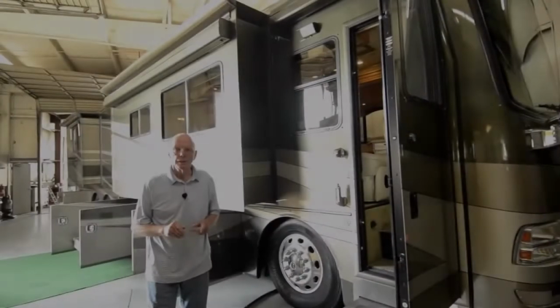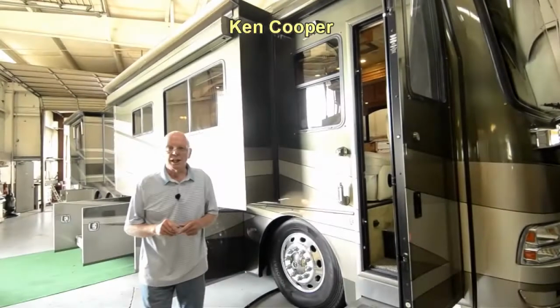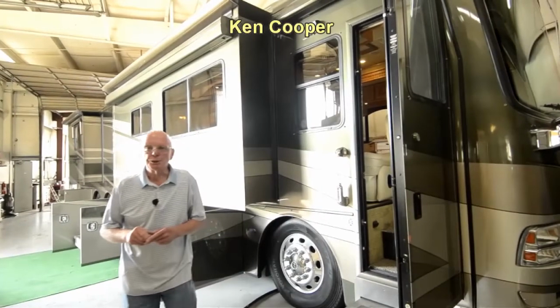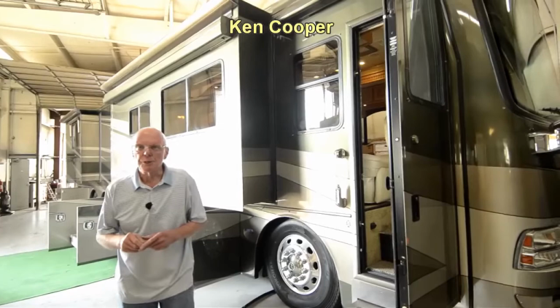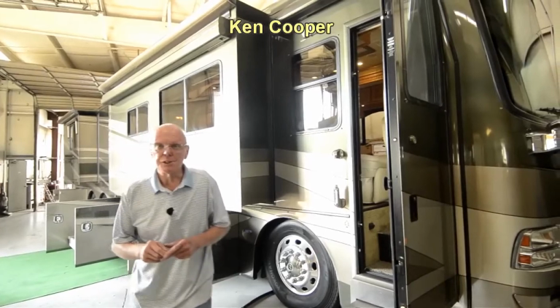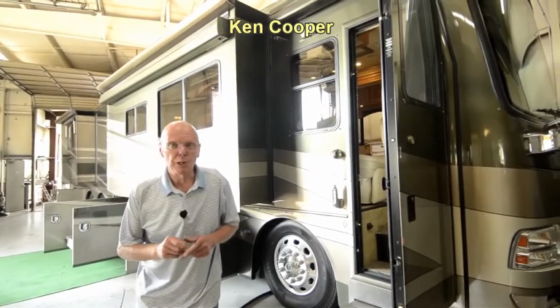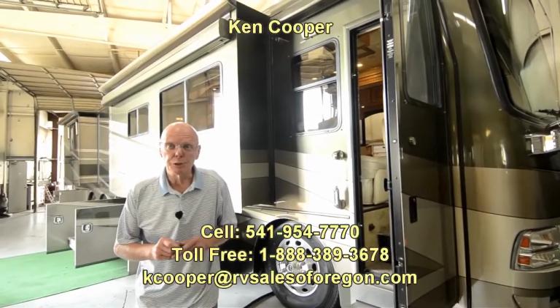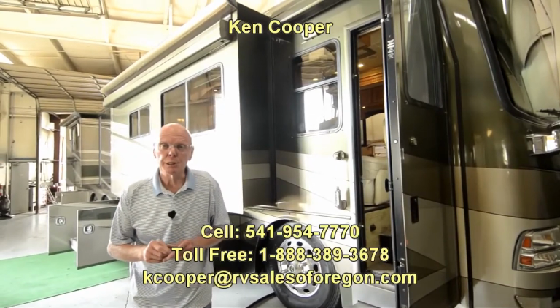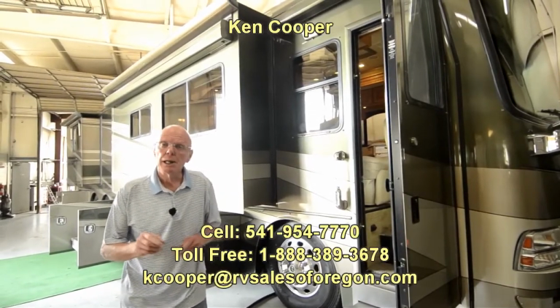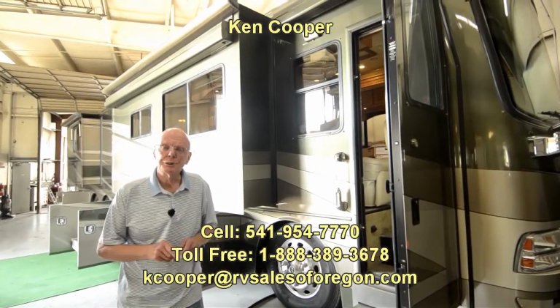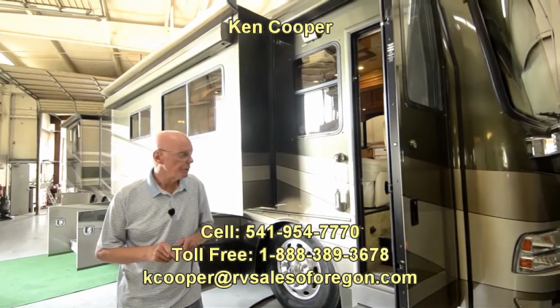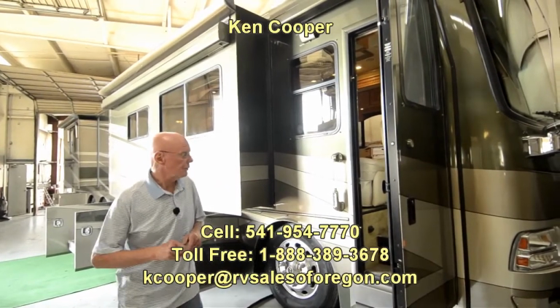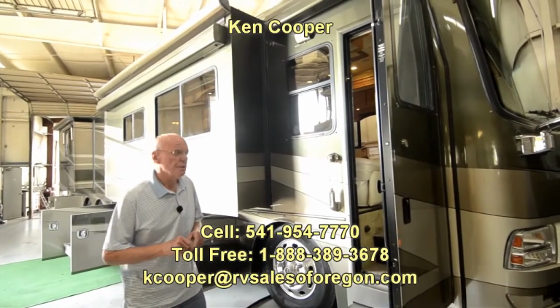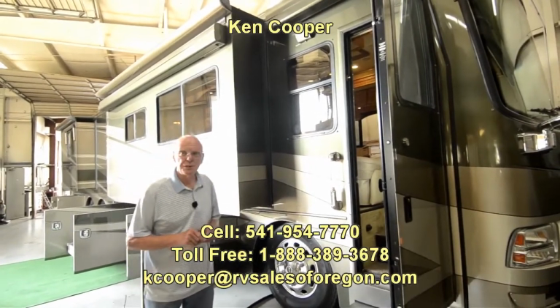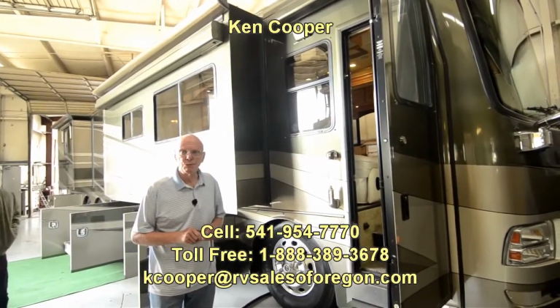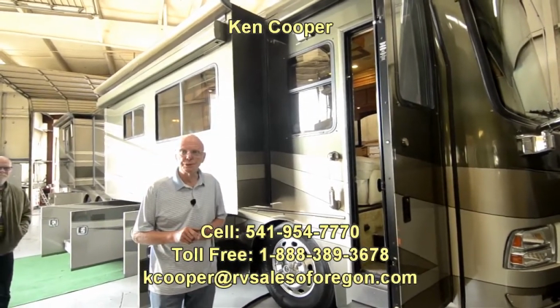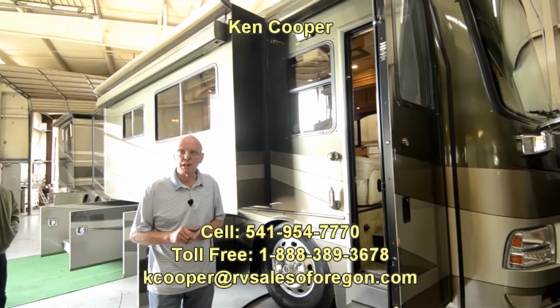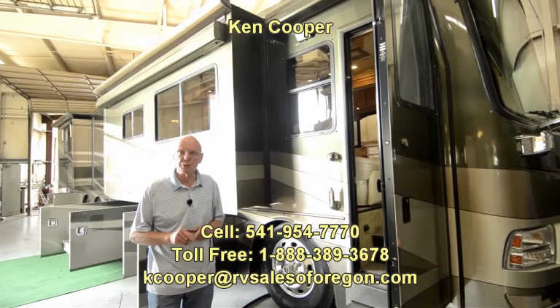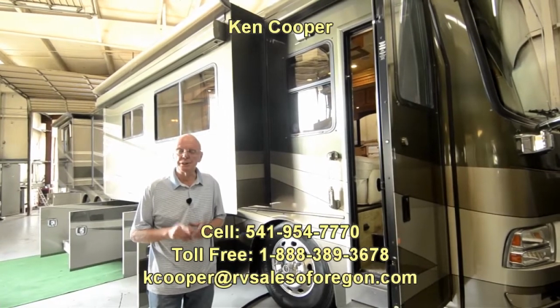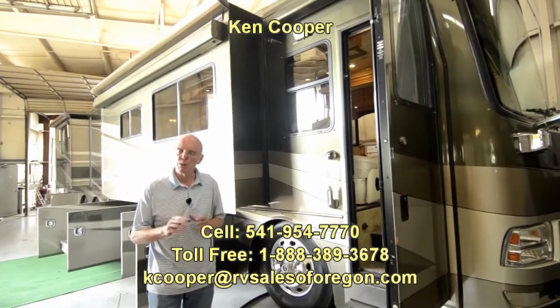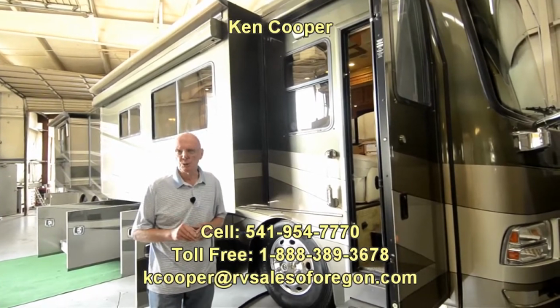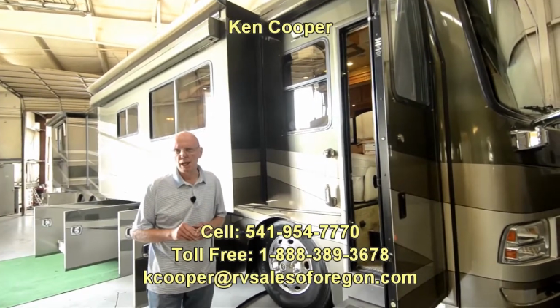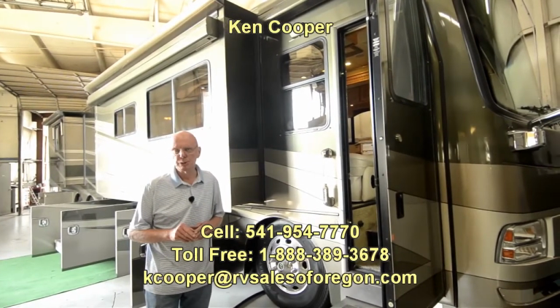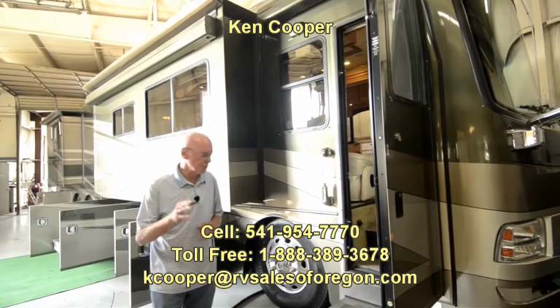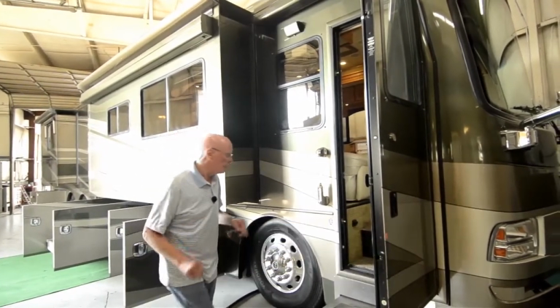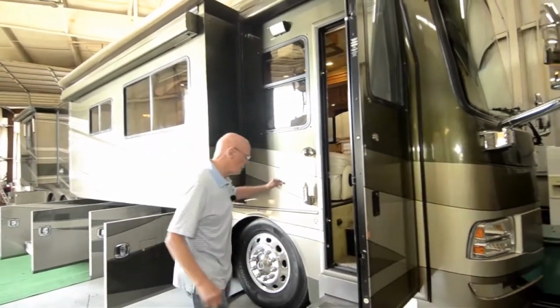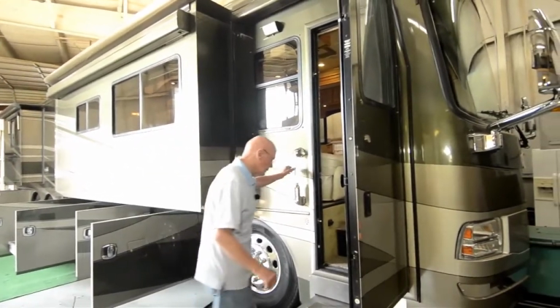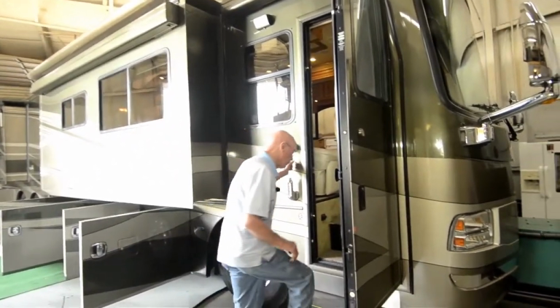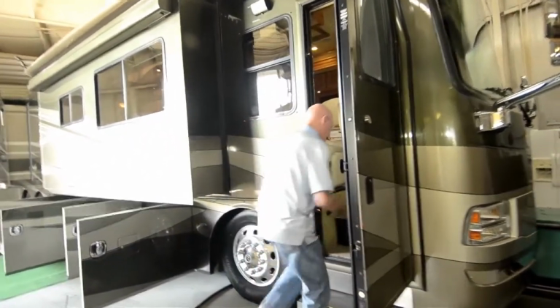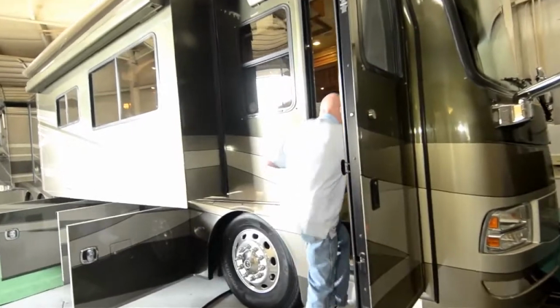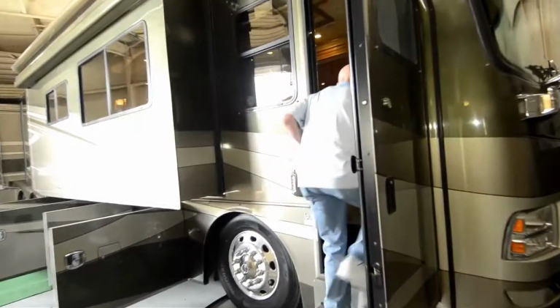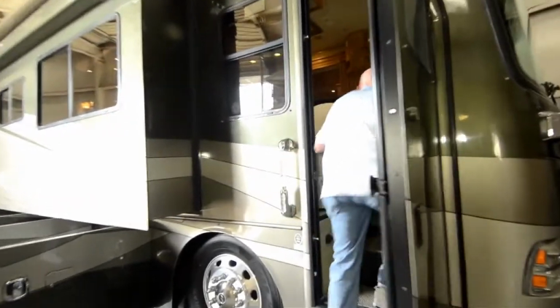Hi, I'm Ken Cooper with RV Sales of Oregon in Eugene. I'd like to share with you this 2007 40-foot Monaco Dynasty — a one-owner coach. Absolutely gorgeous. Let's go inside and take a peek at the decor.